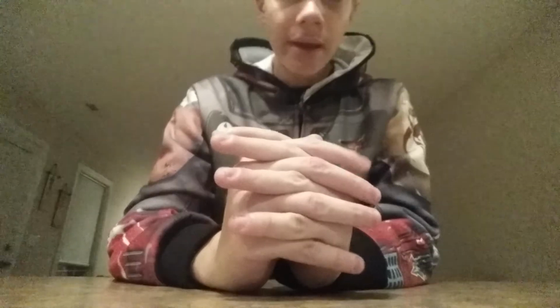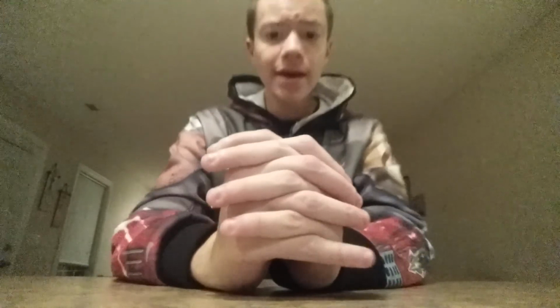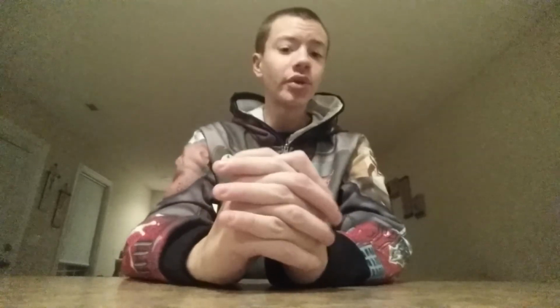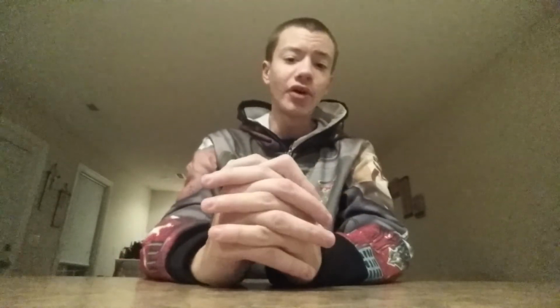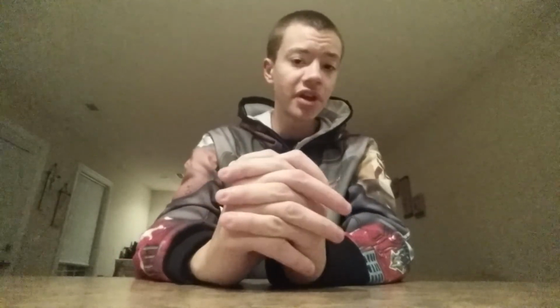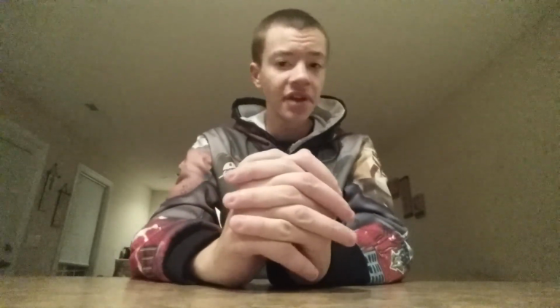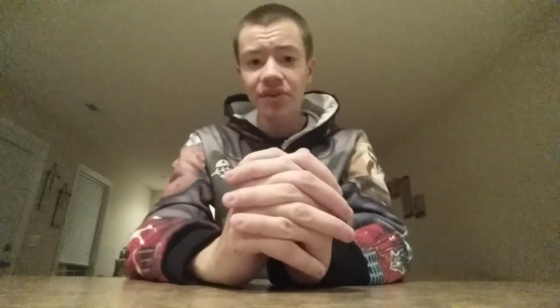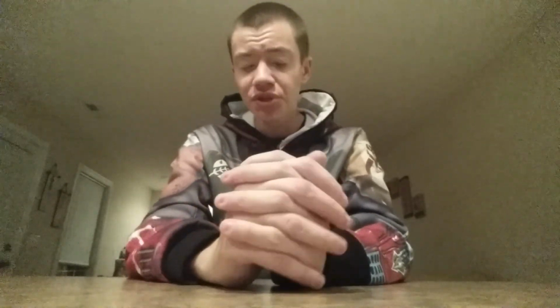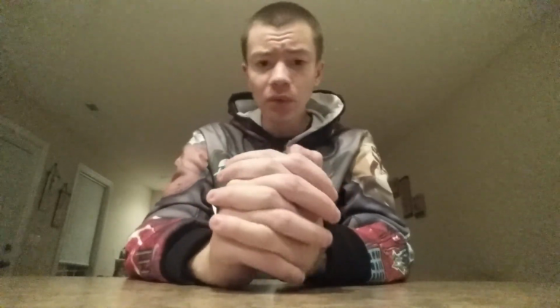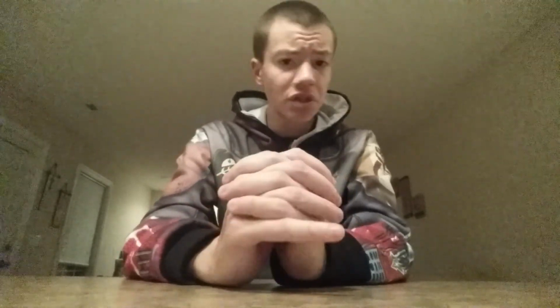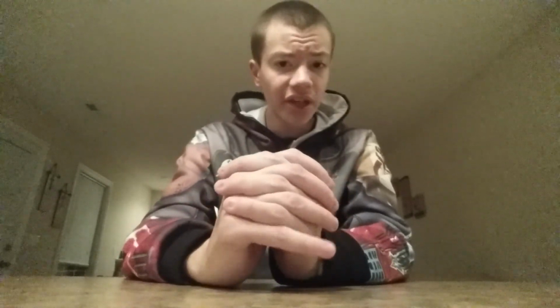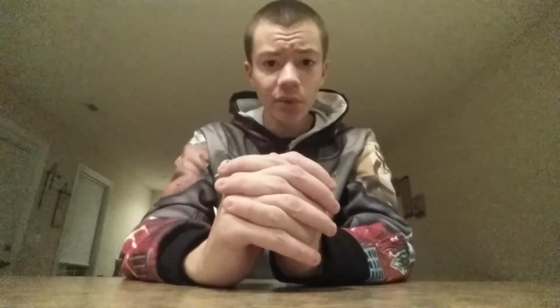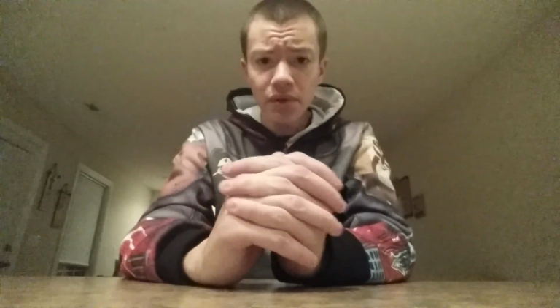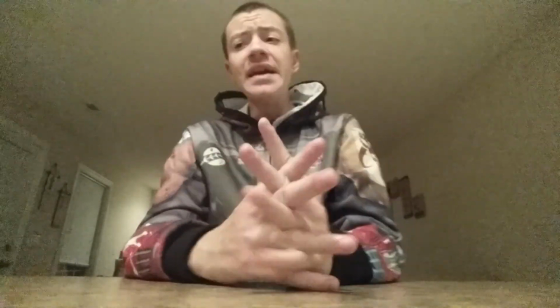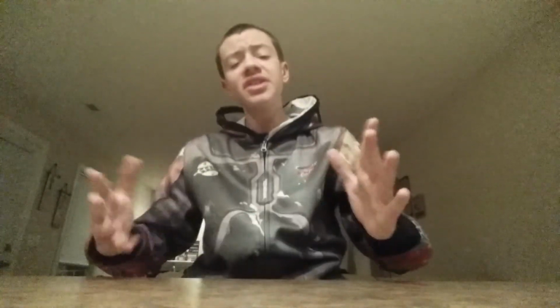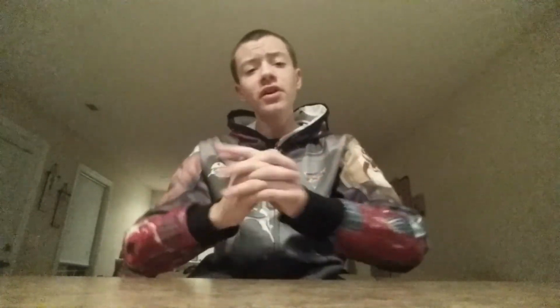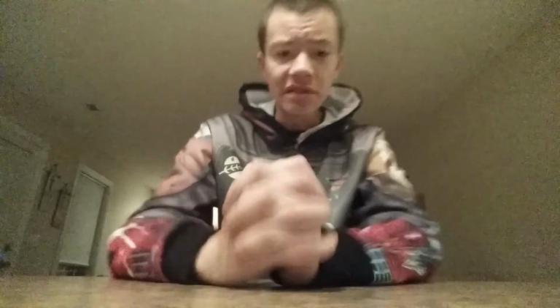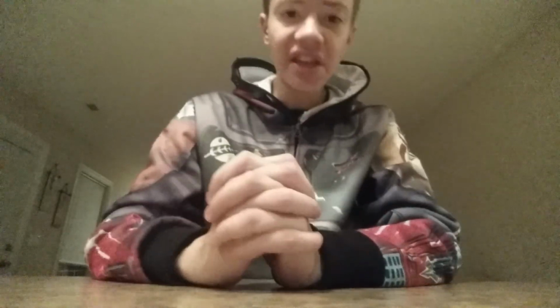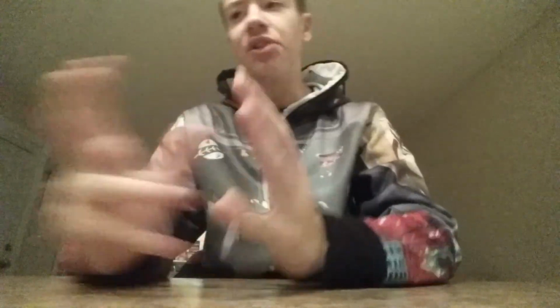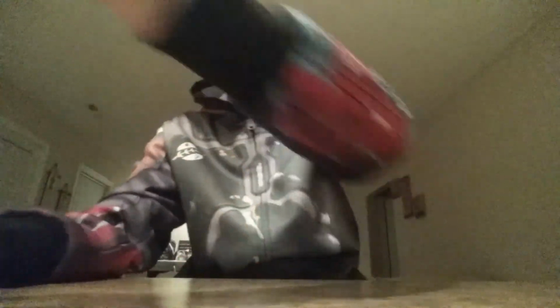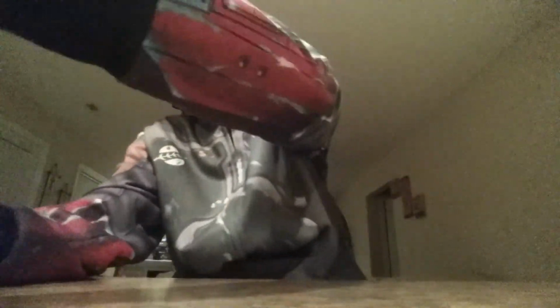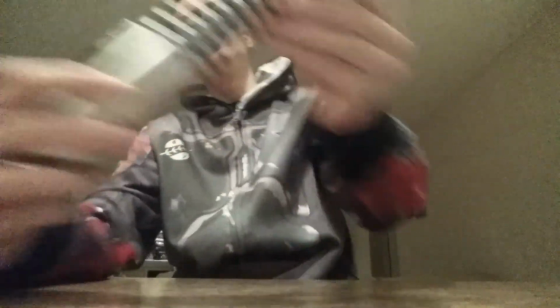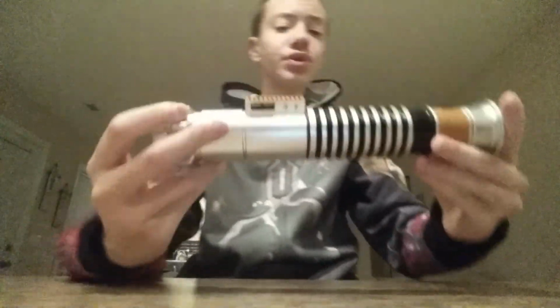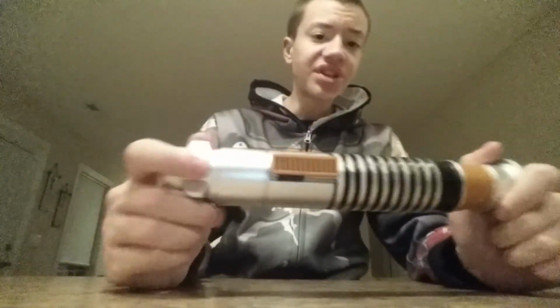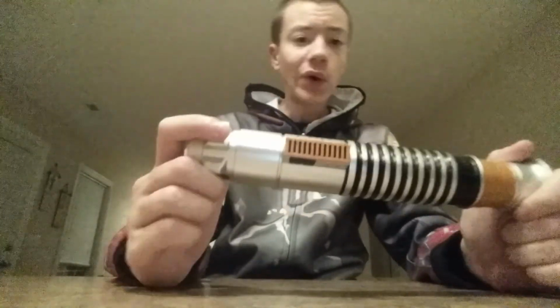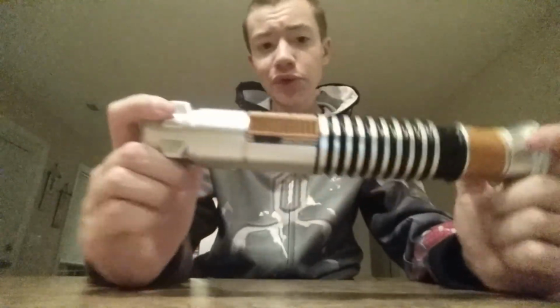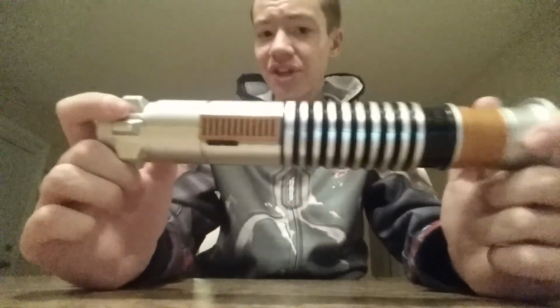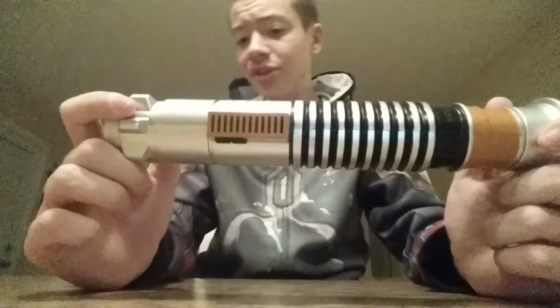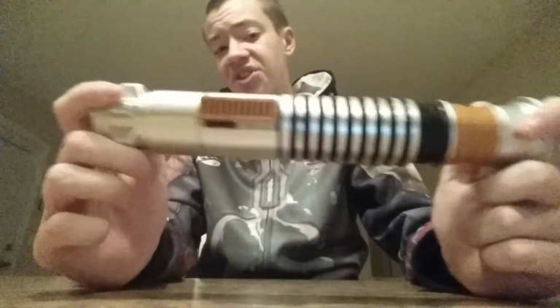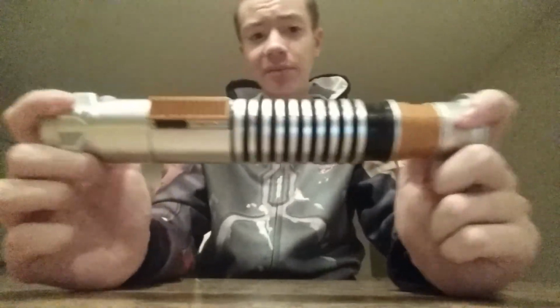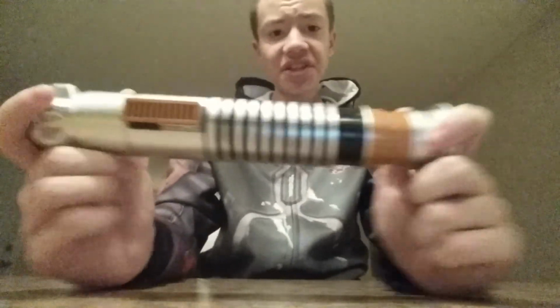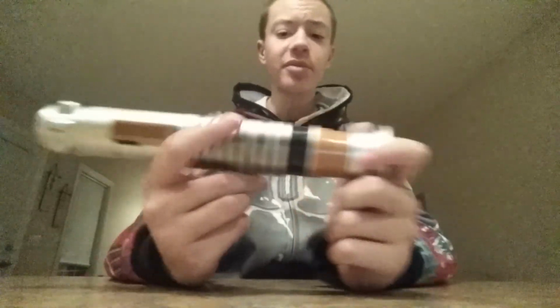Hey guys, Tony Kowalski here for yet another Star Wars product review. Today we are going to be taking a look at Luke Skywalker's Blade Builder's Extendable Lightsaber.